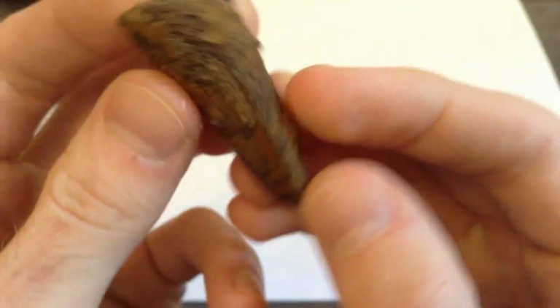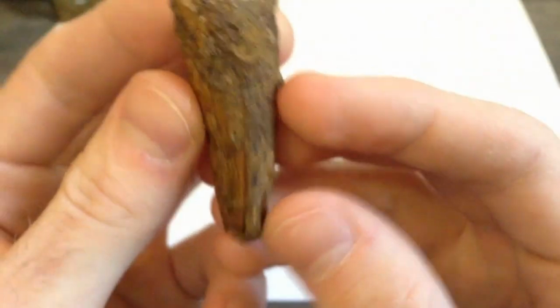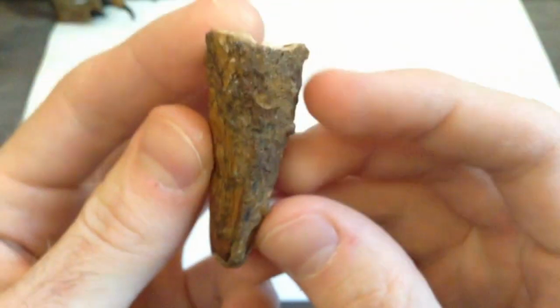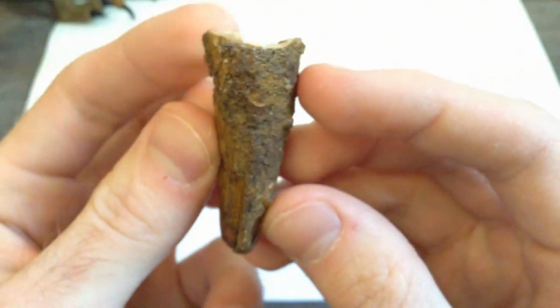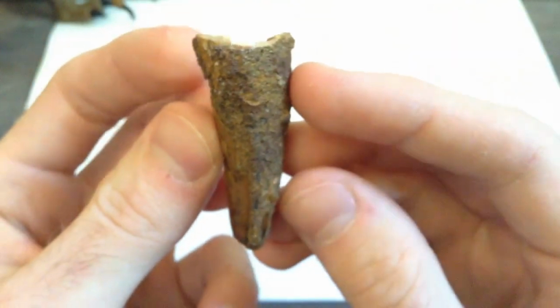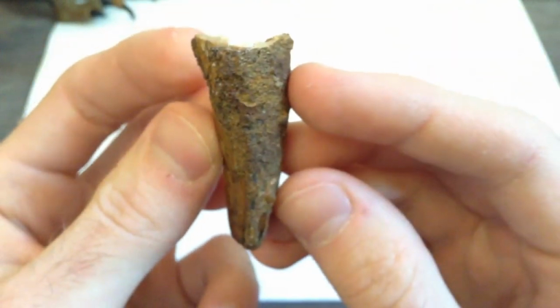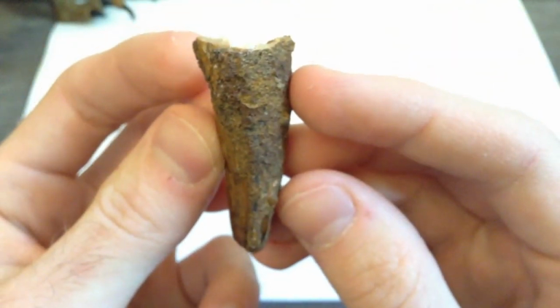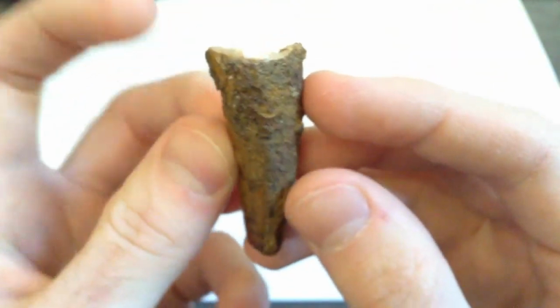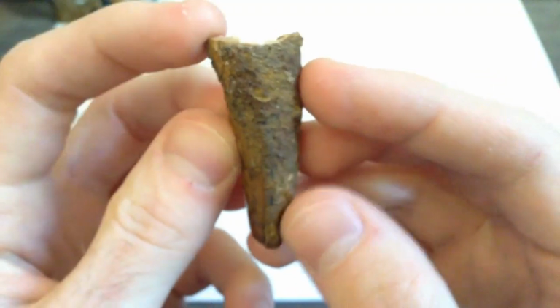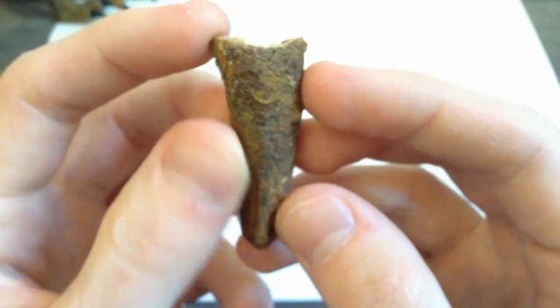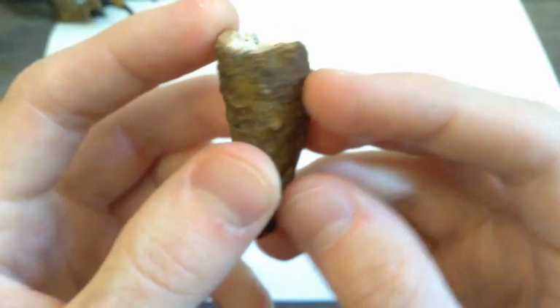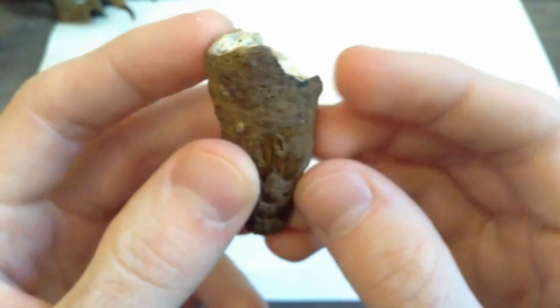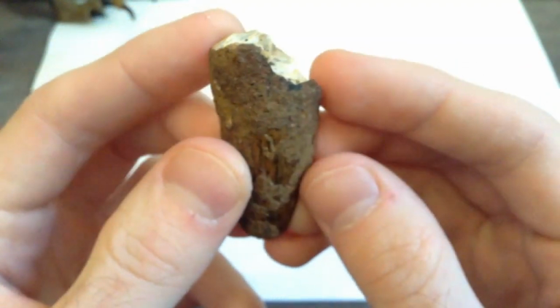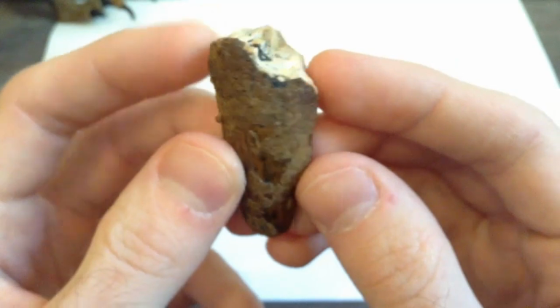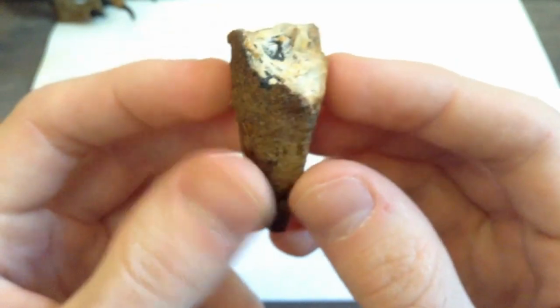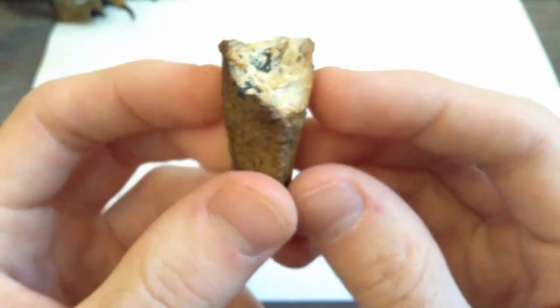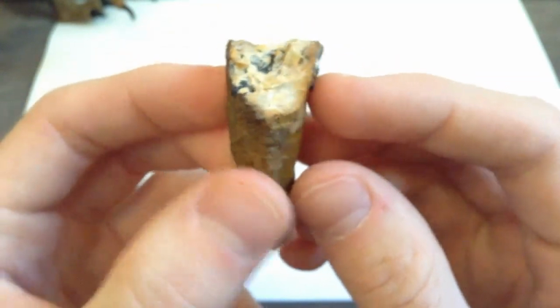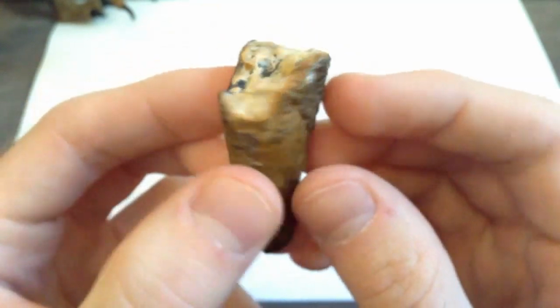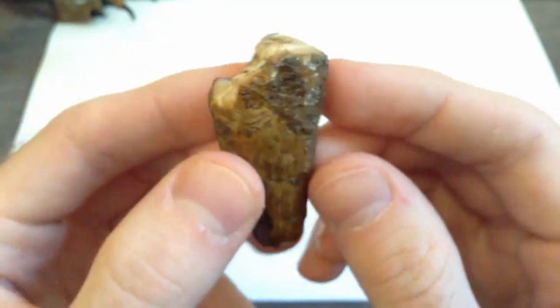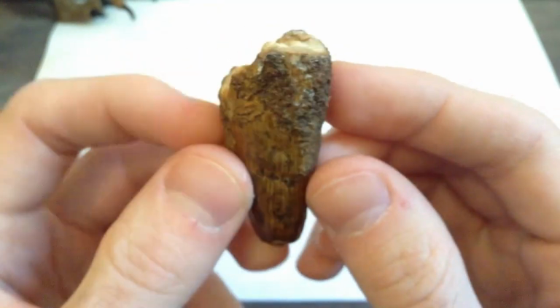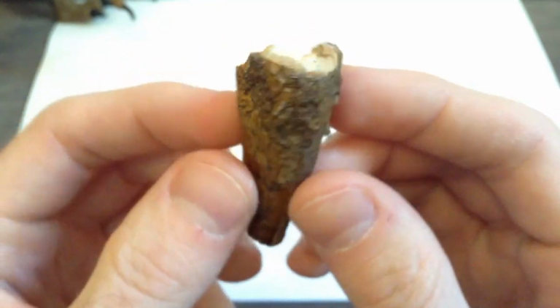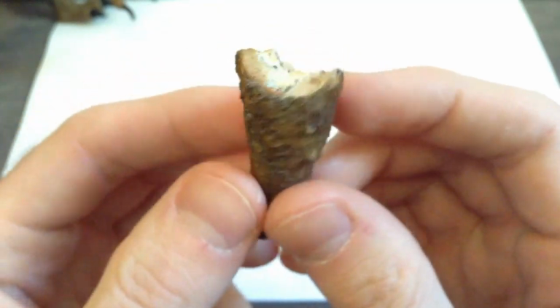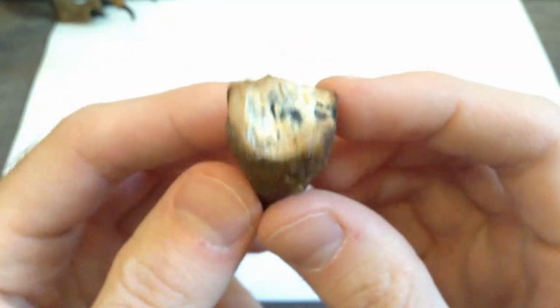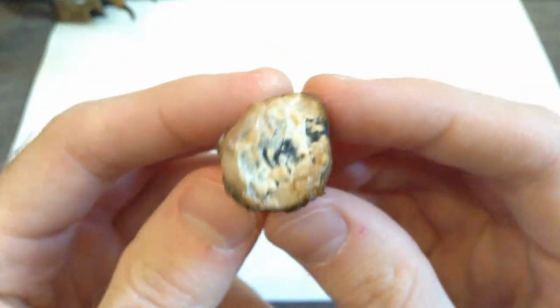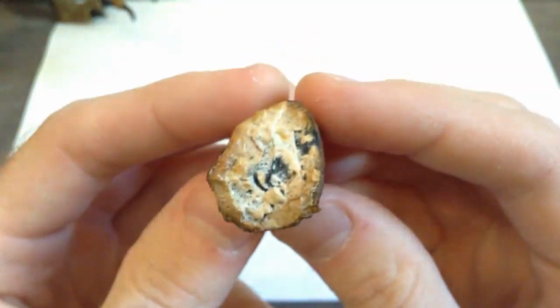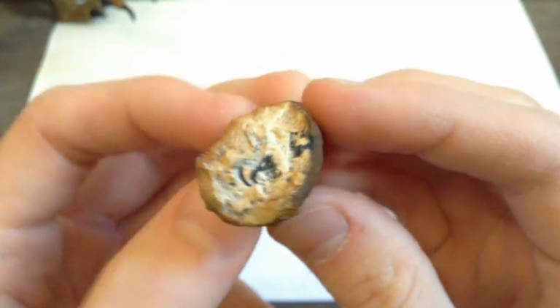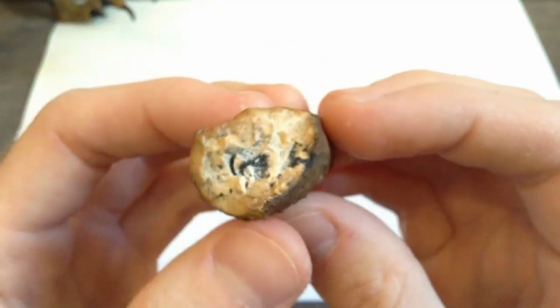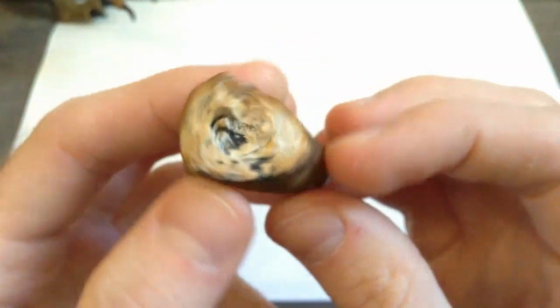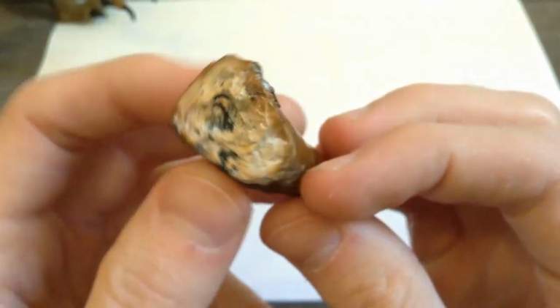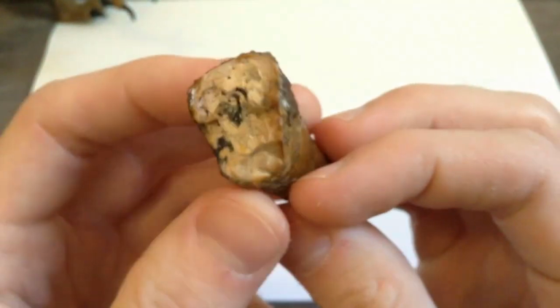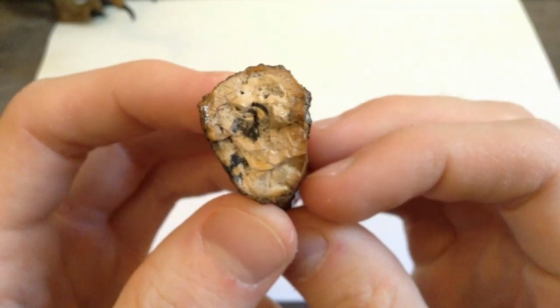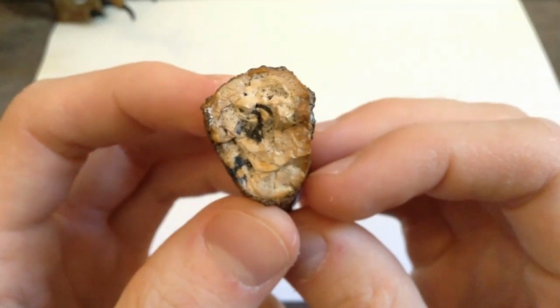There's a look at it from top to bottom, right there. Full 360 spin, and a look from the inside, like that.